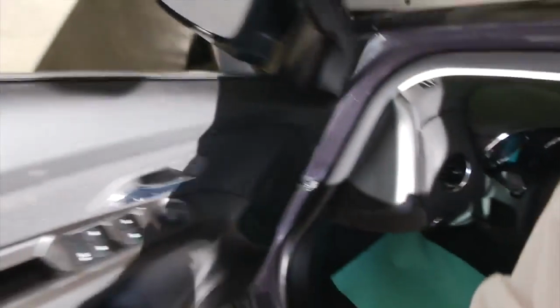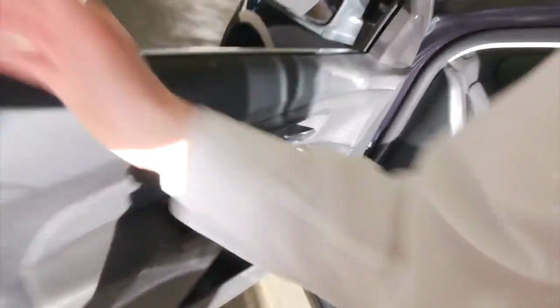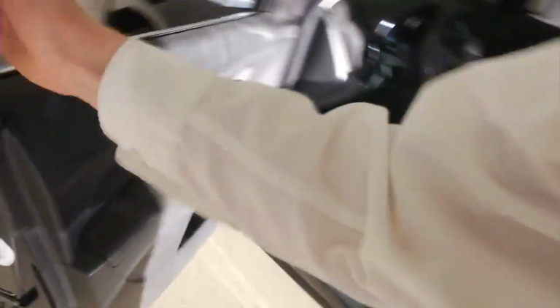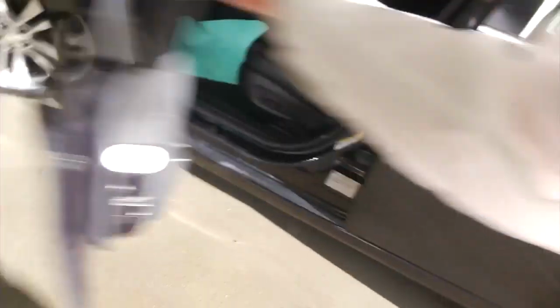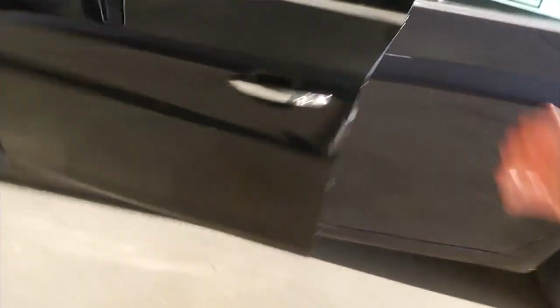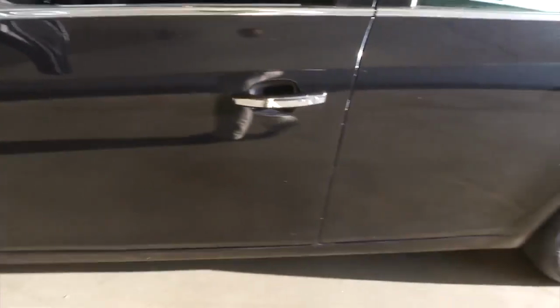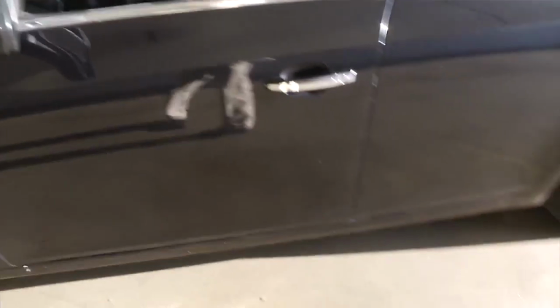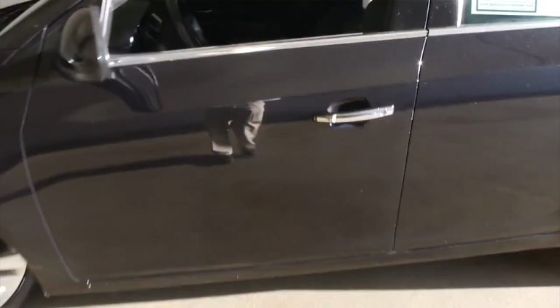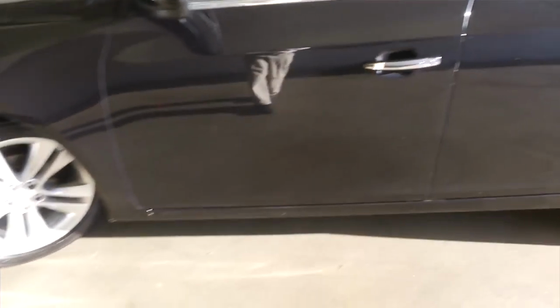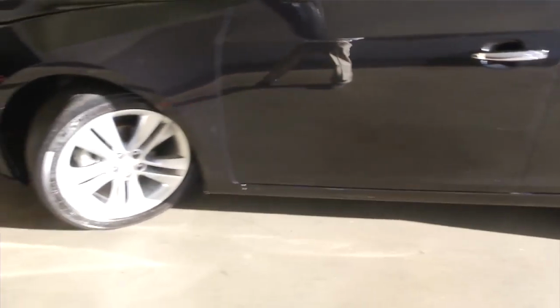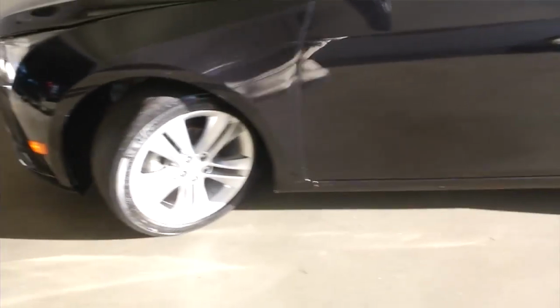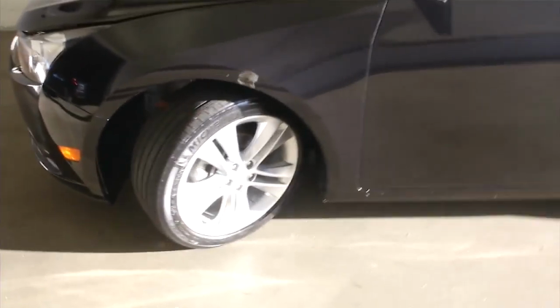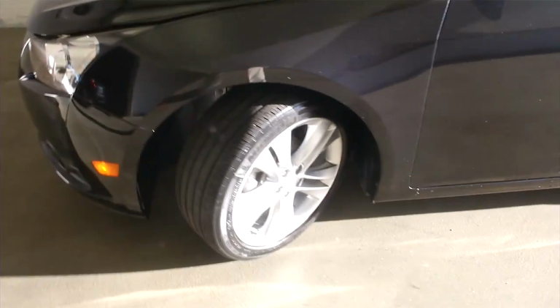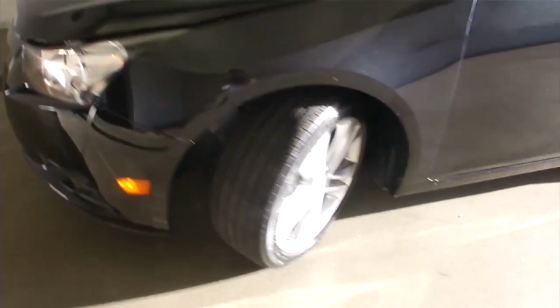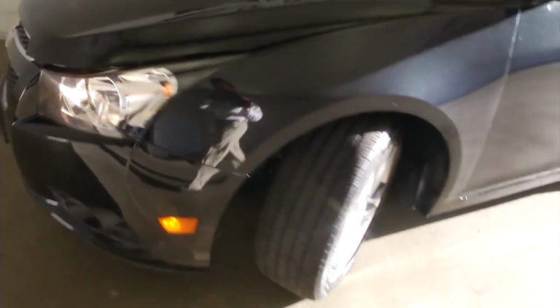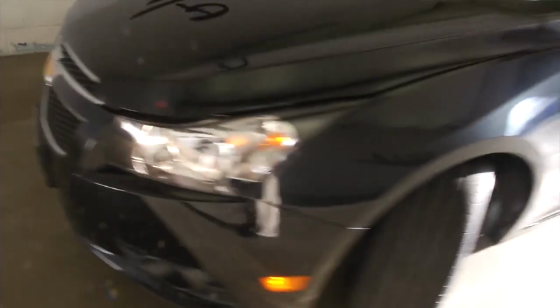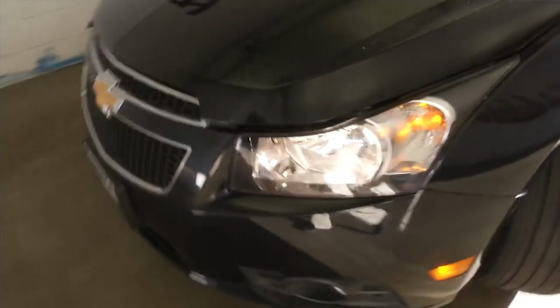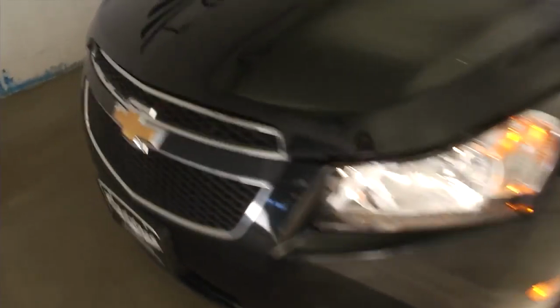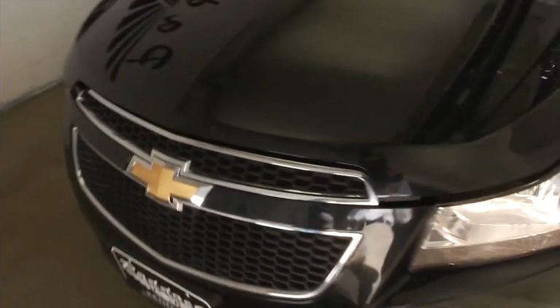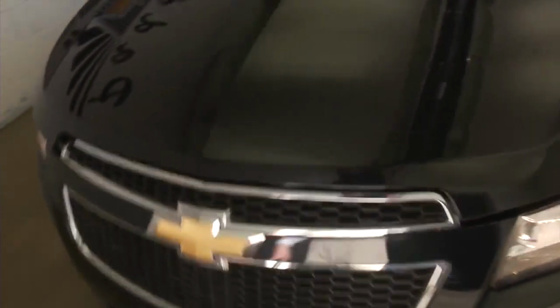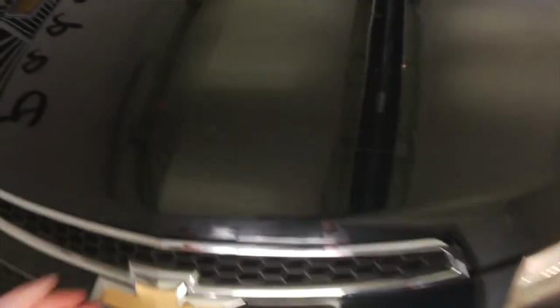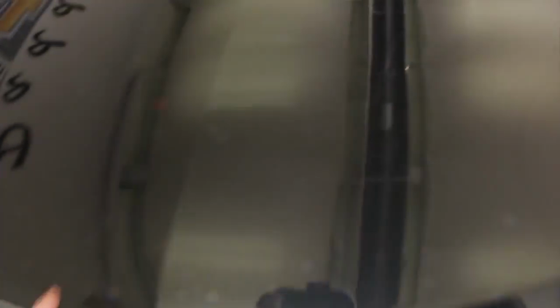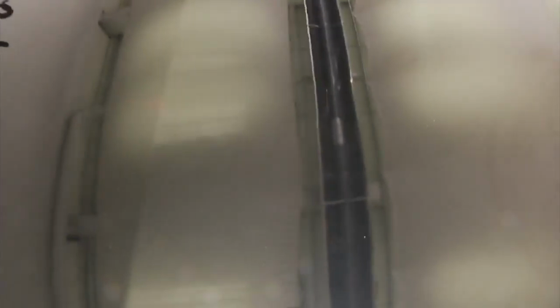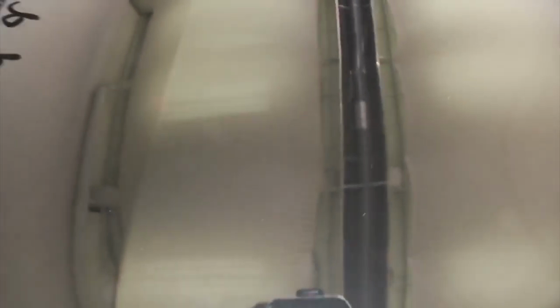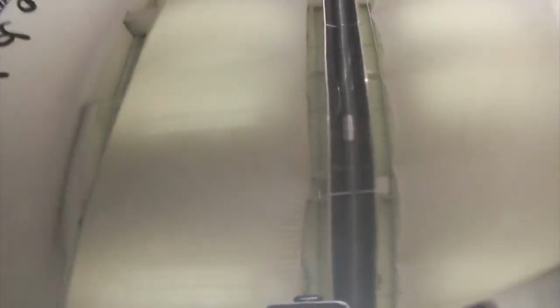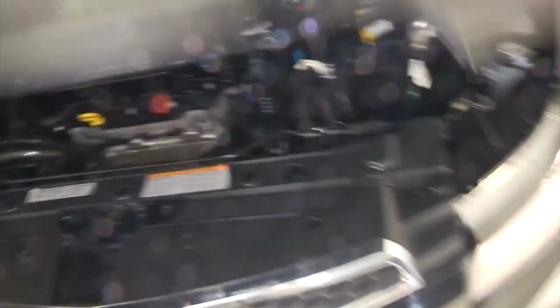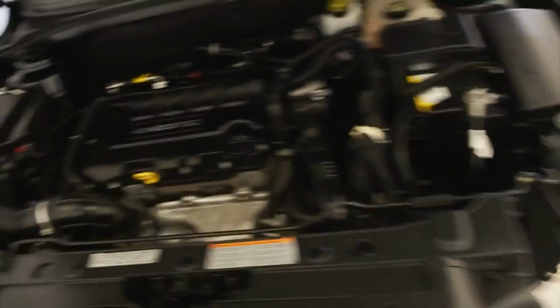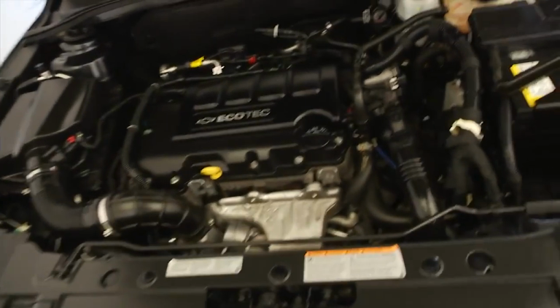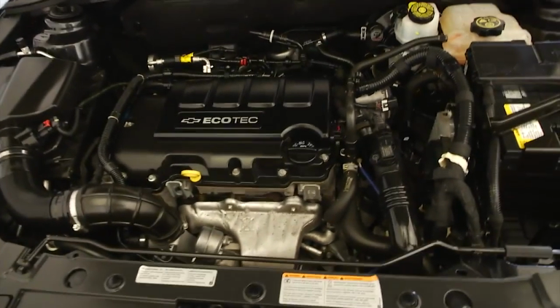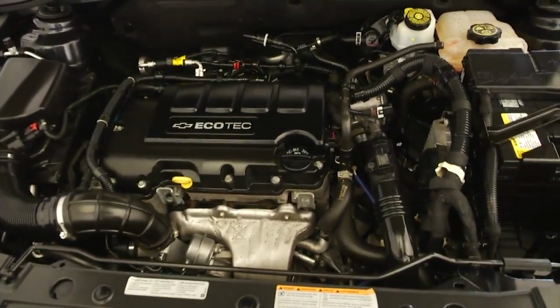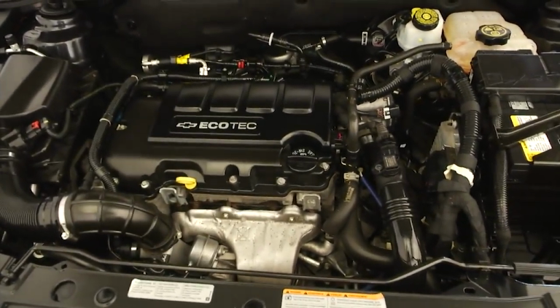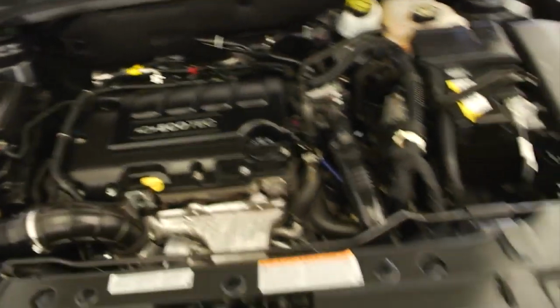We're gonna pop the hood and walk out front. Exterior paint seems to be in really good condition. Ecotec engine sounds real good.